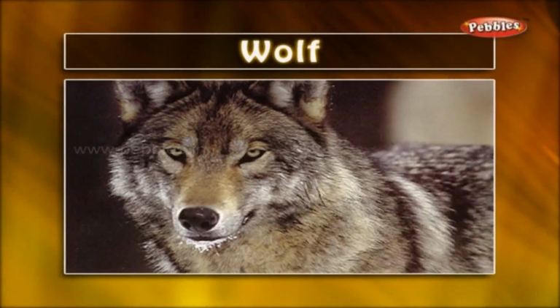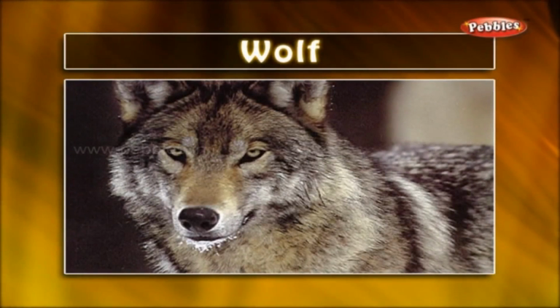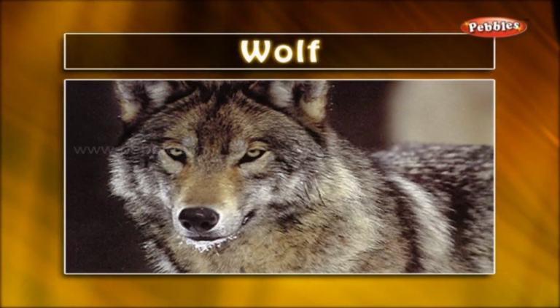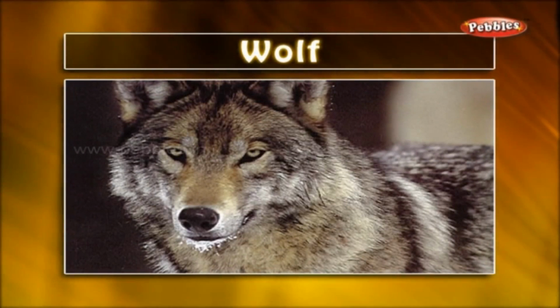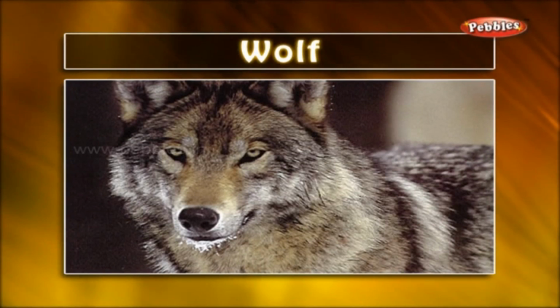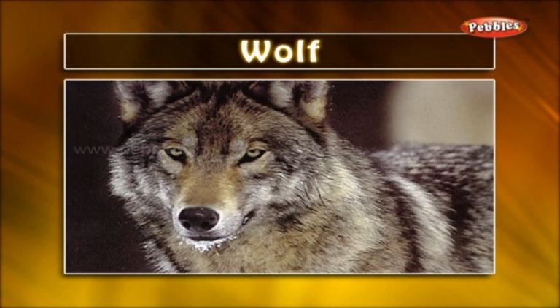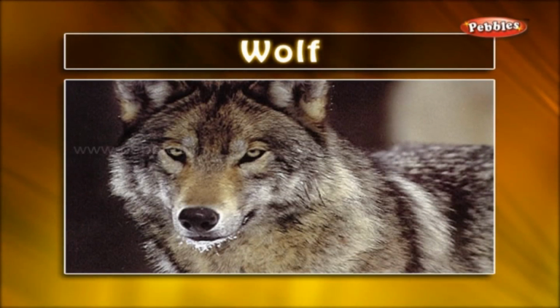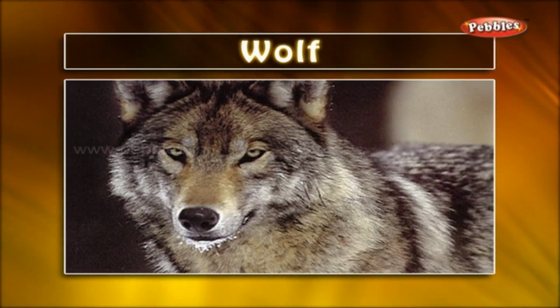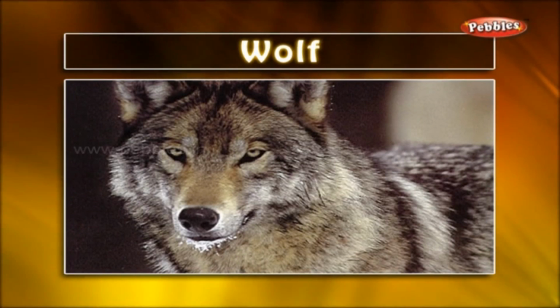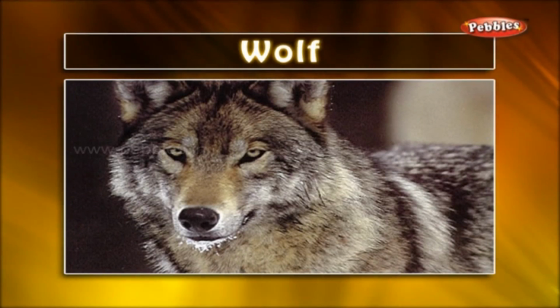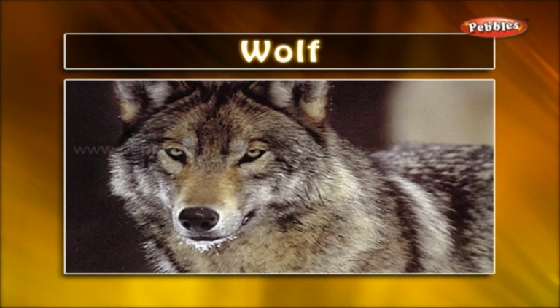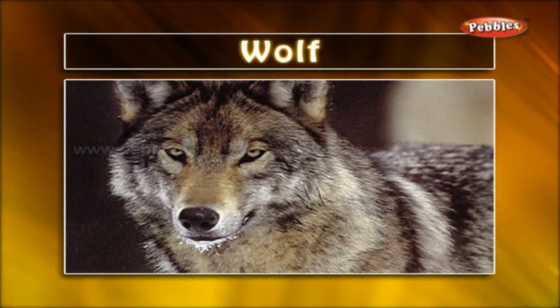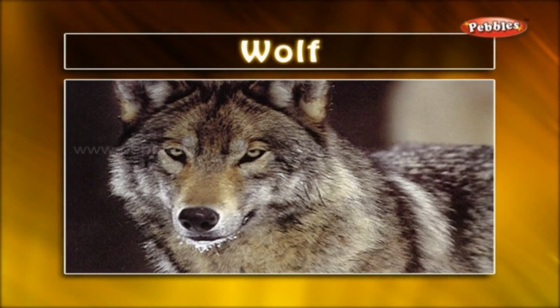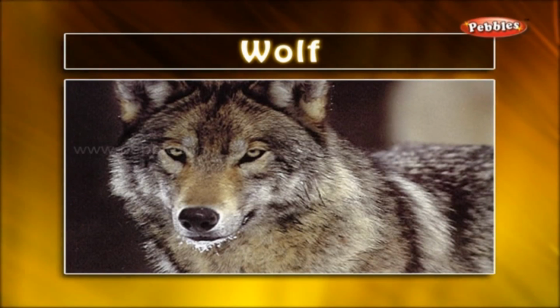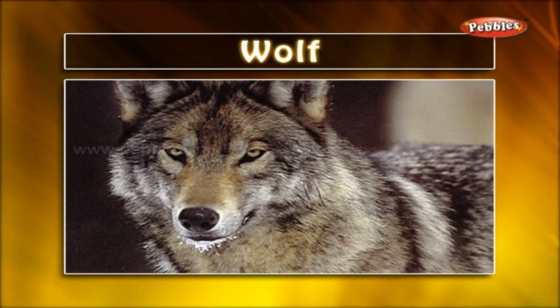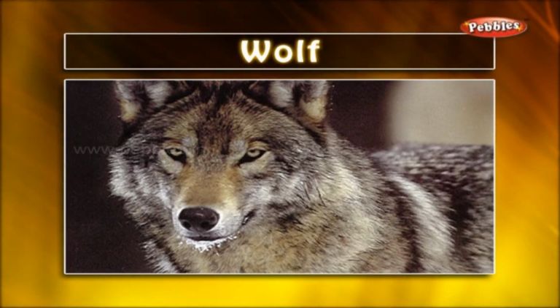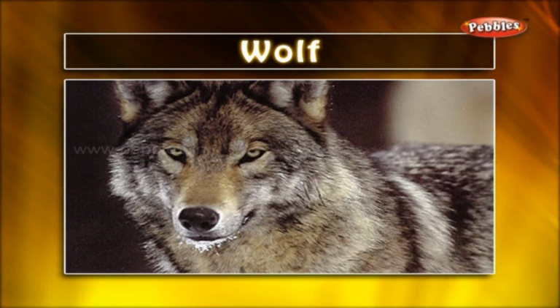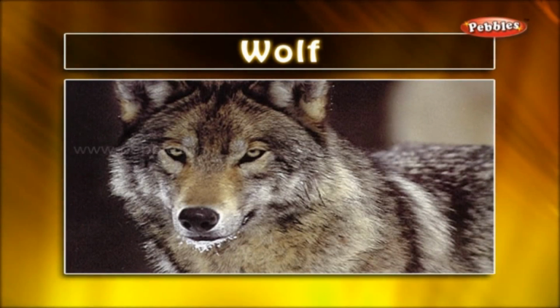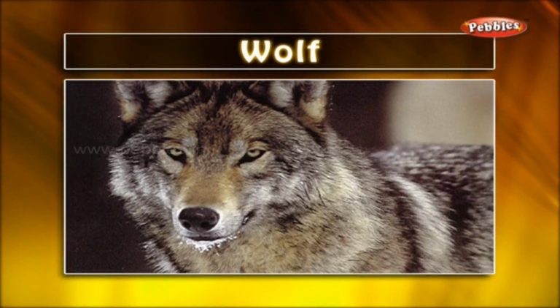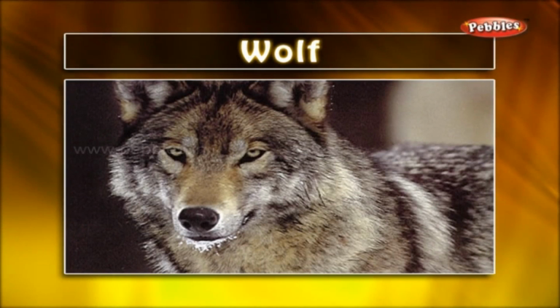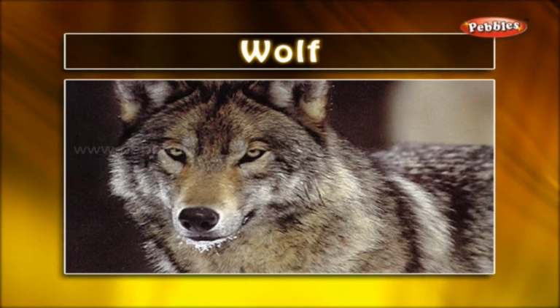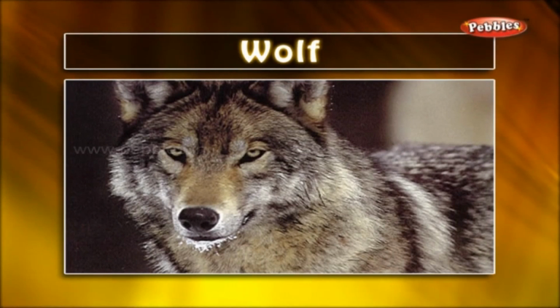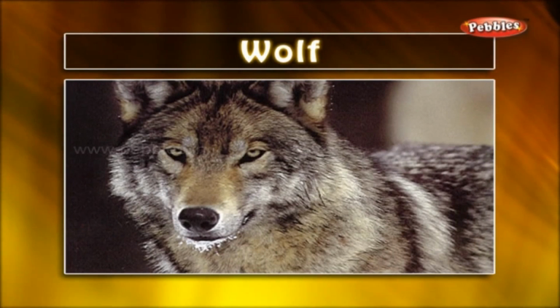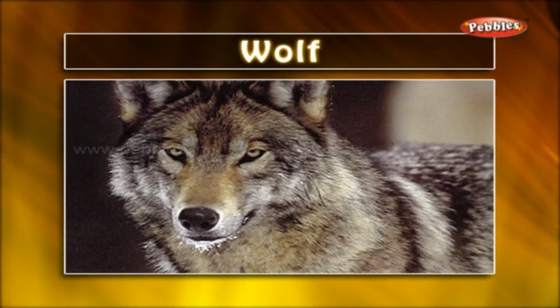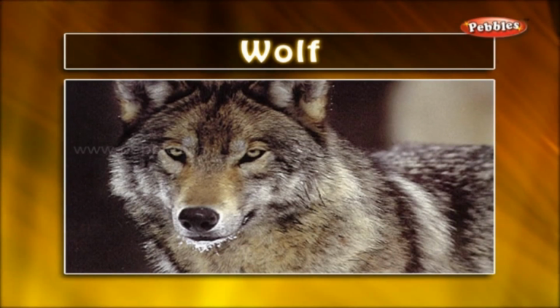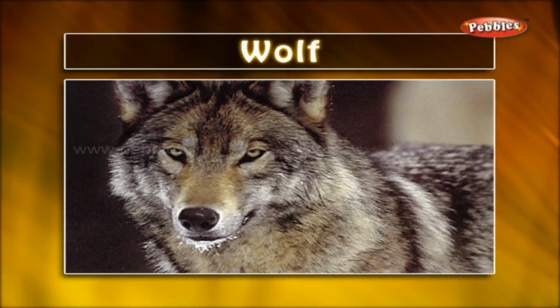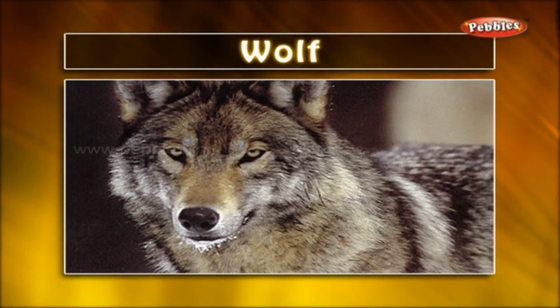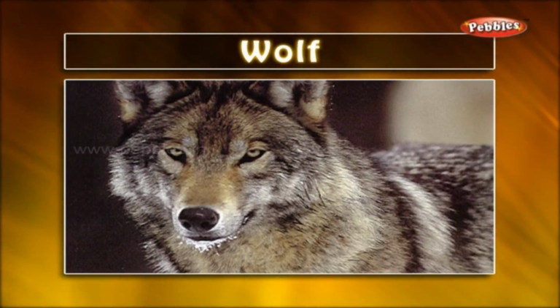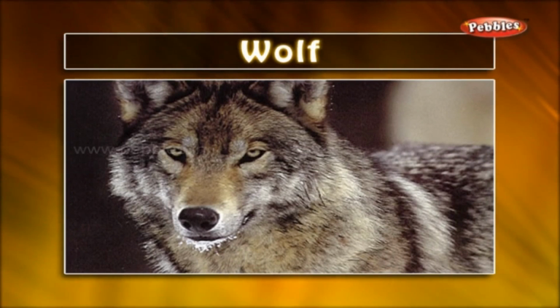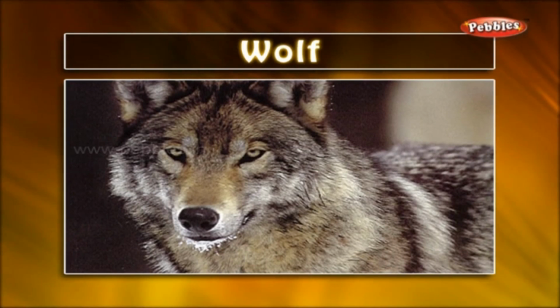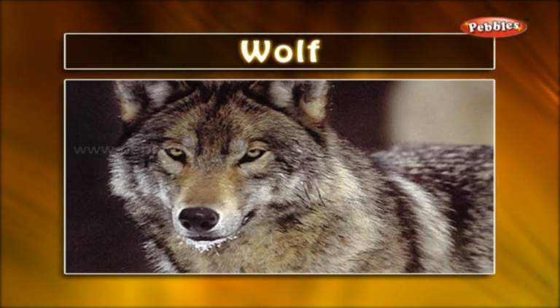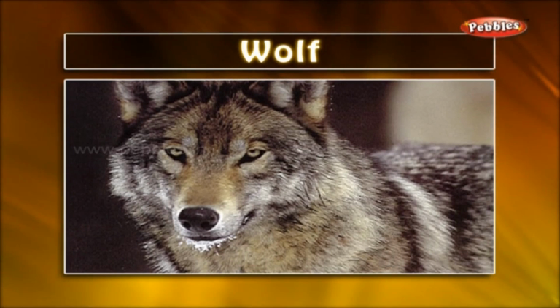Wolf. It is a predatory carnivorous mammal. It generally hunts in packs. Wolf is a cruel animal.